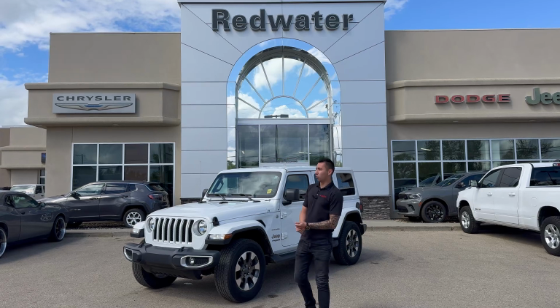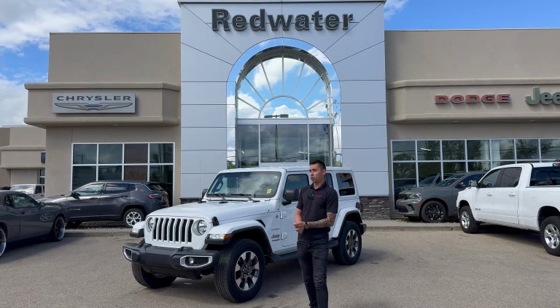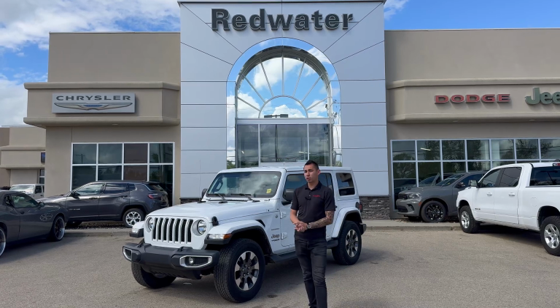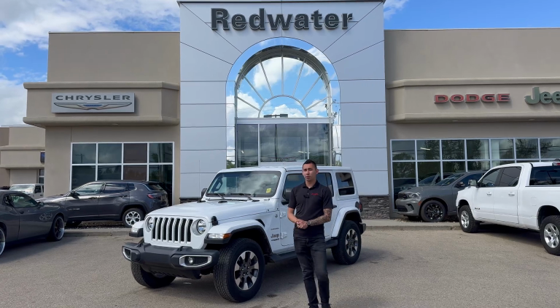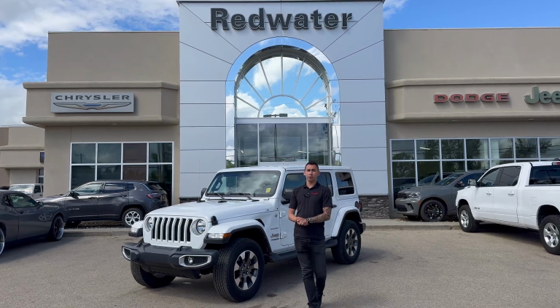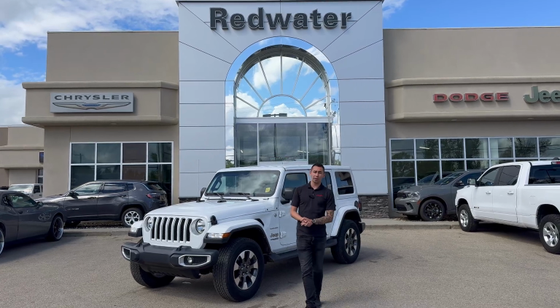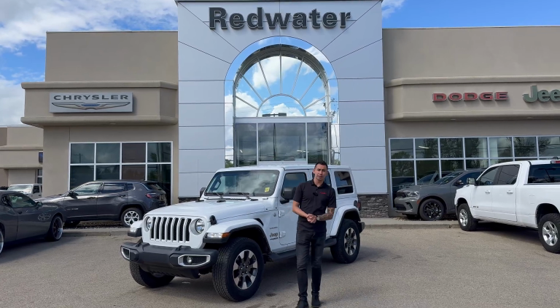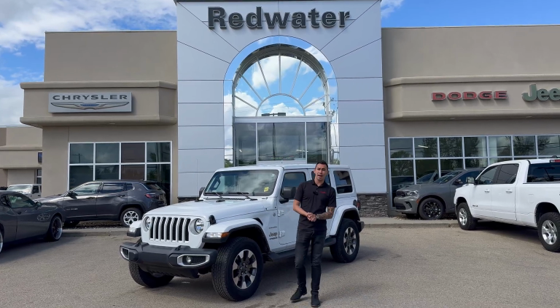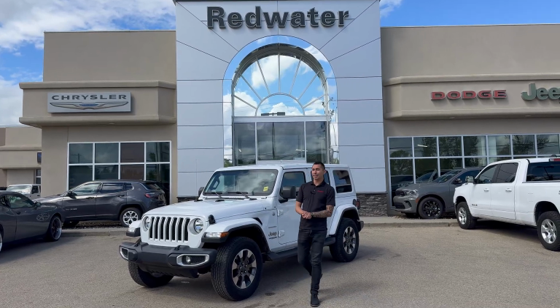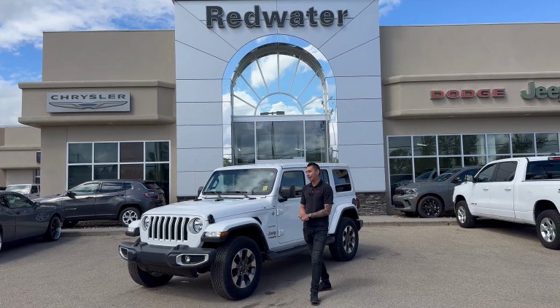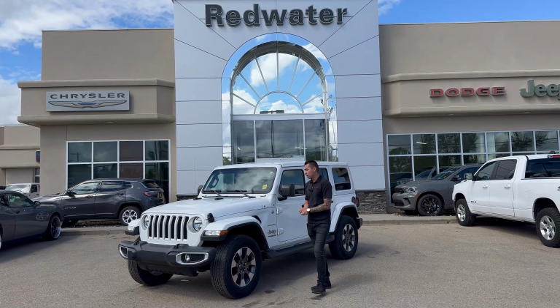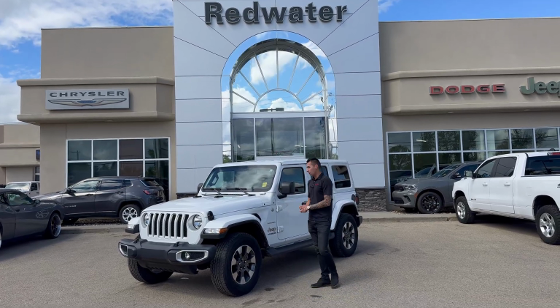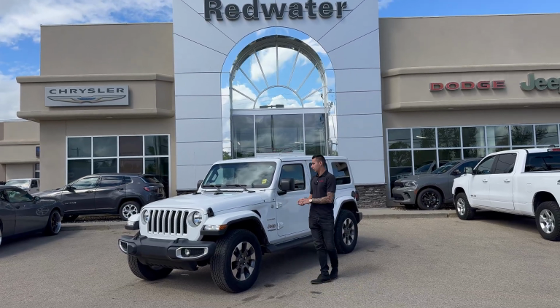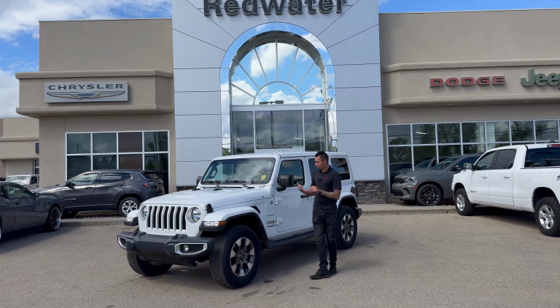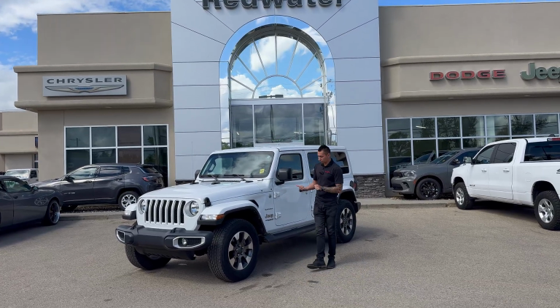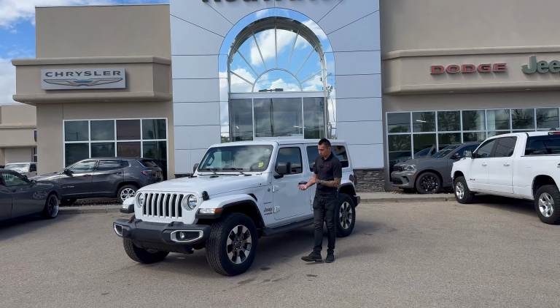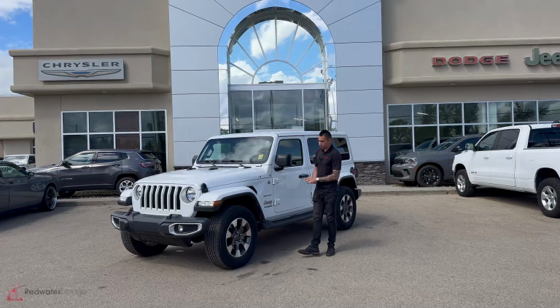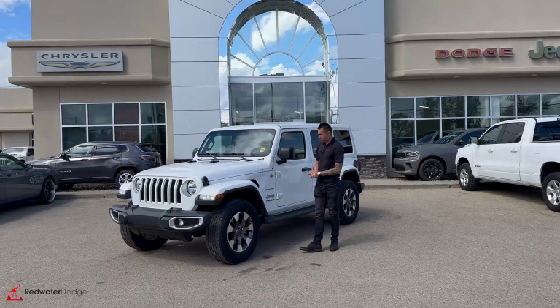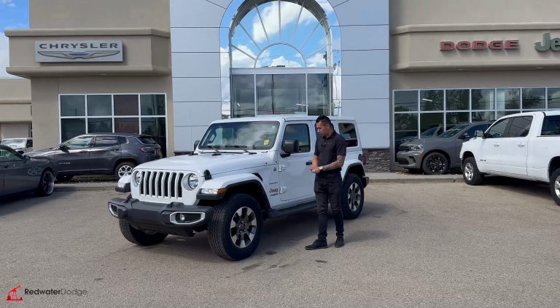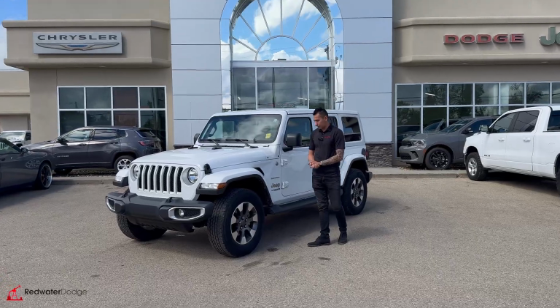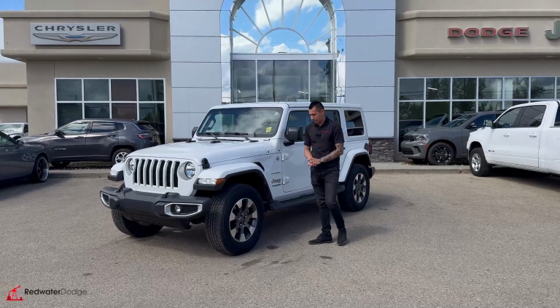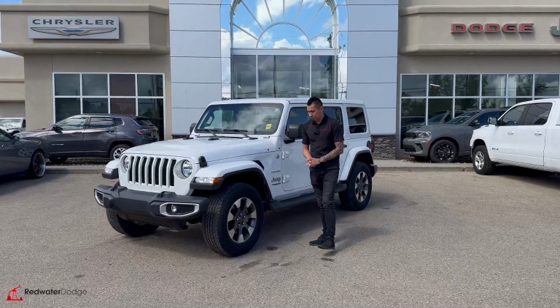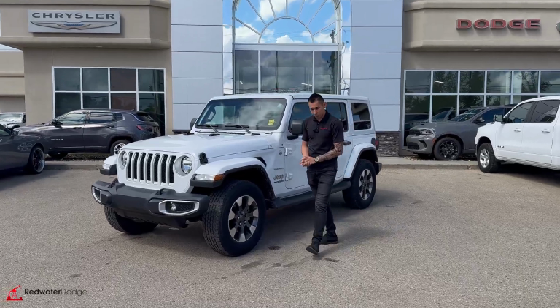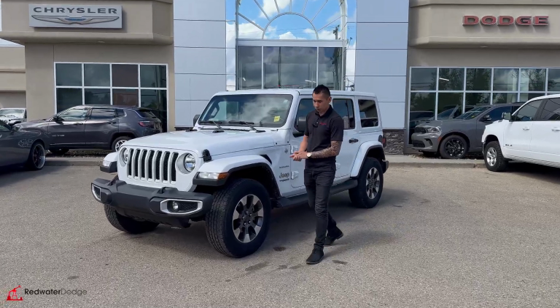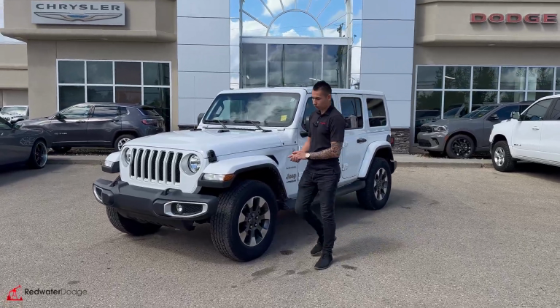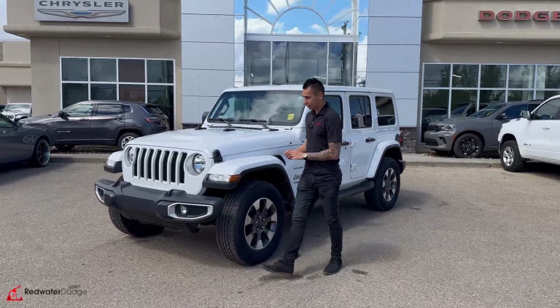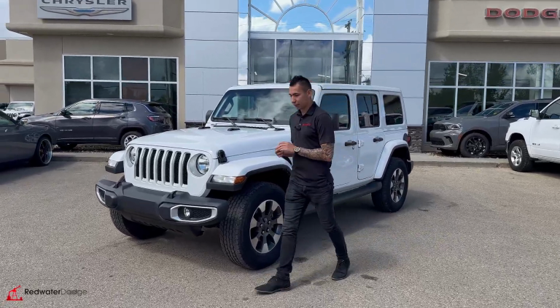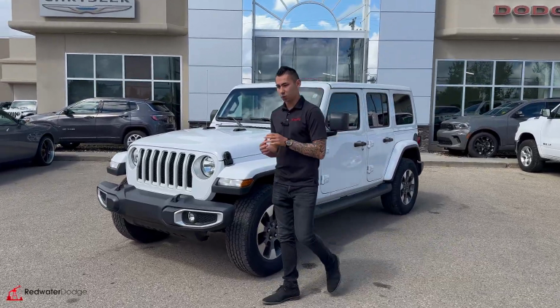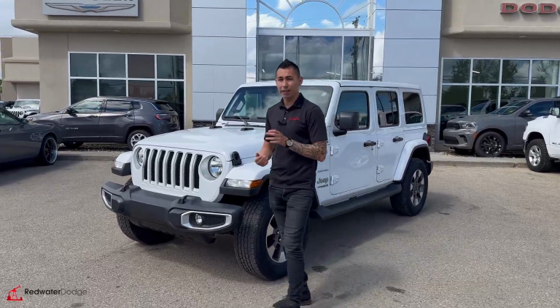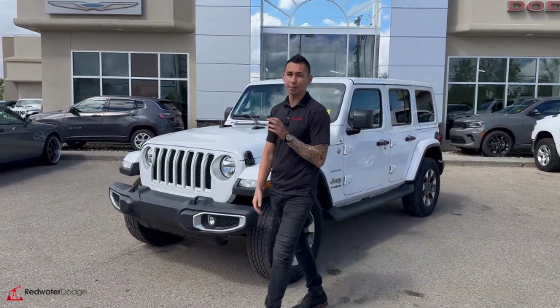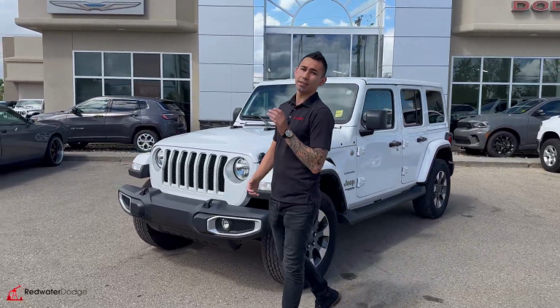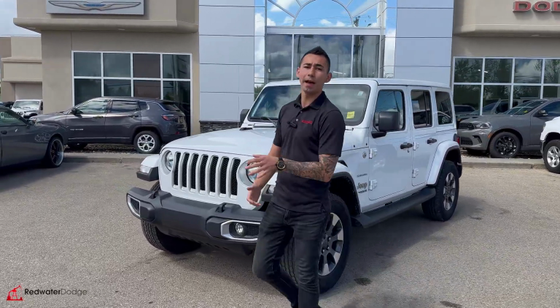We're adding to our large premium inventory — a 2022 Jeep Wrangler Unlimited Sahara. We just got this on trade and it's sweet, painted matte.